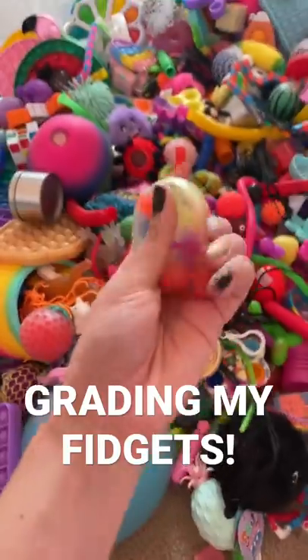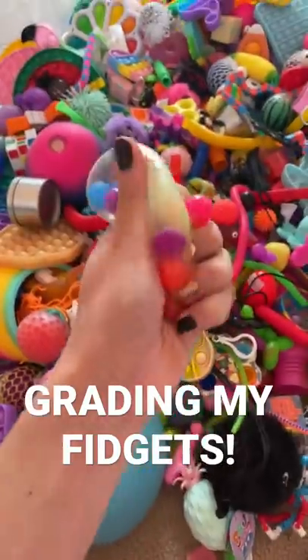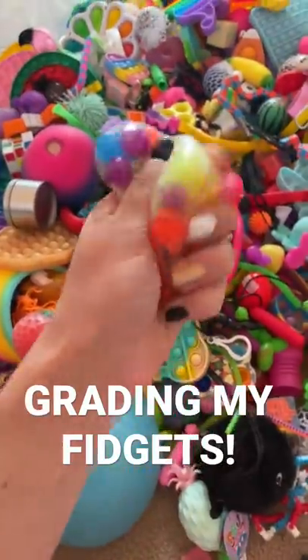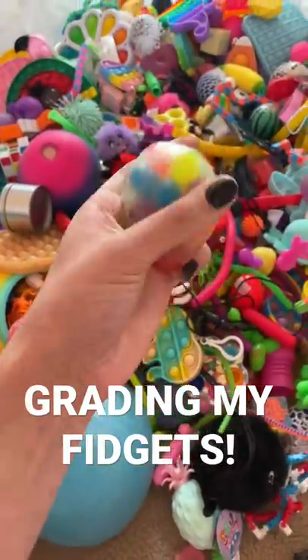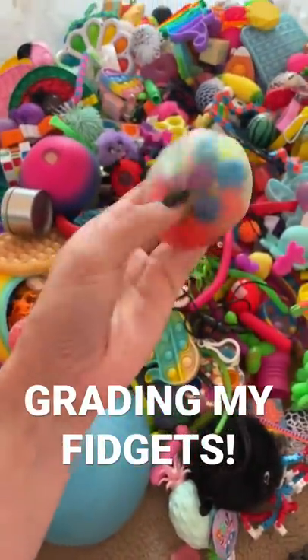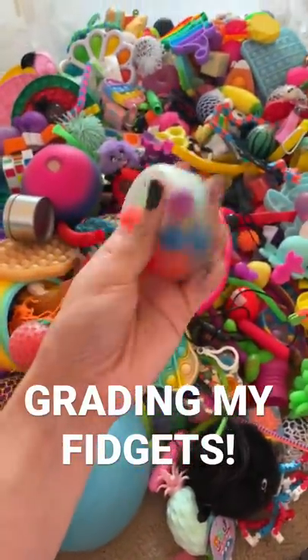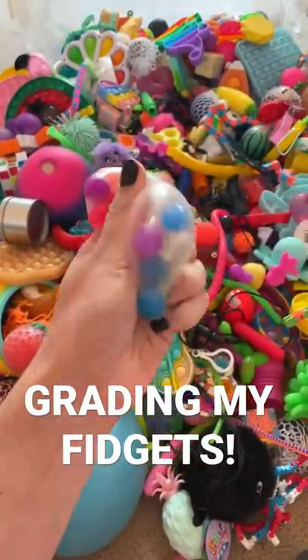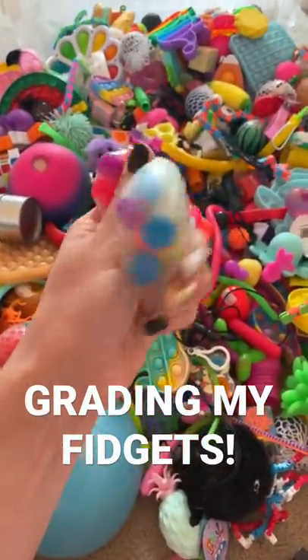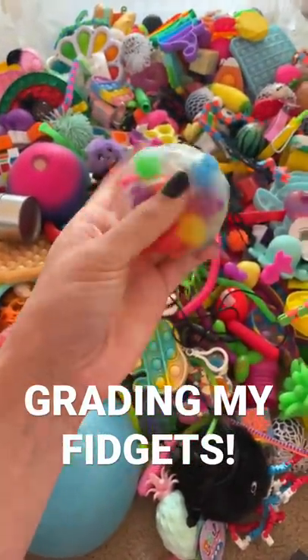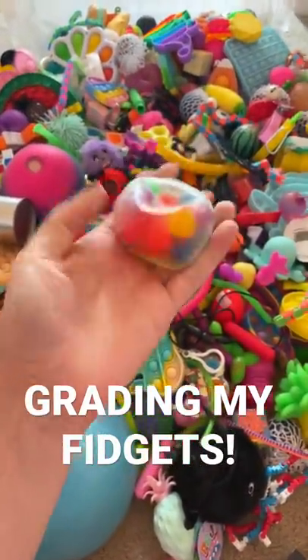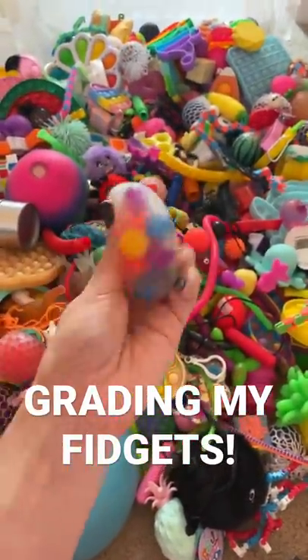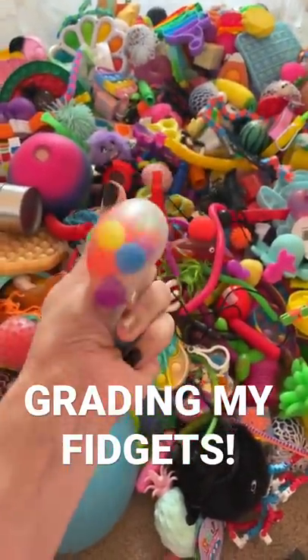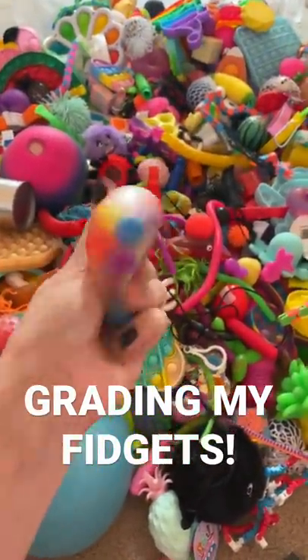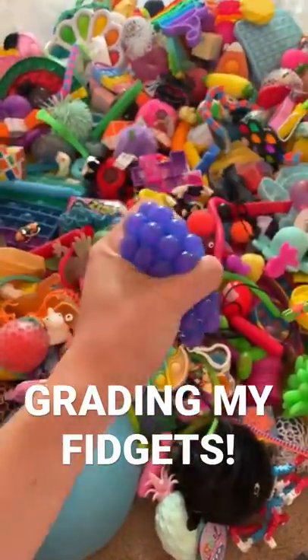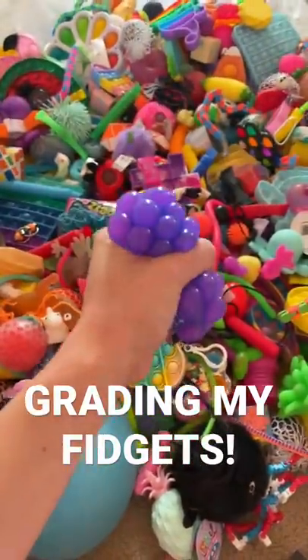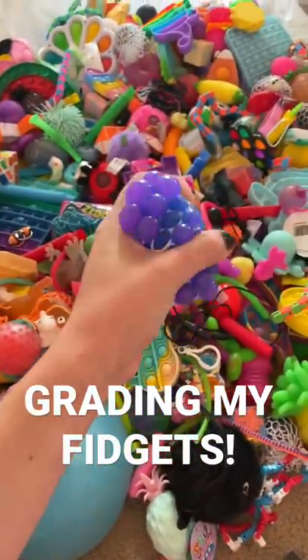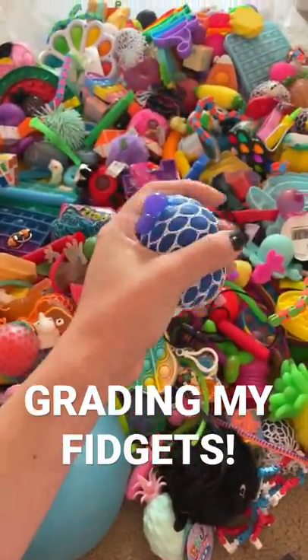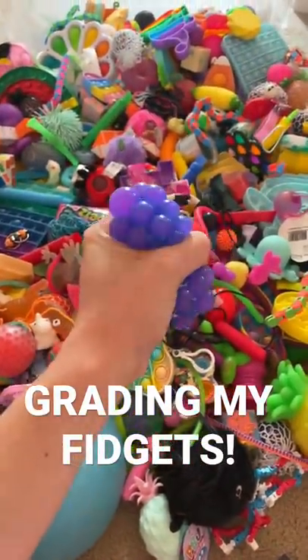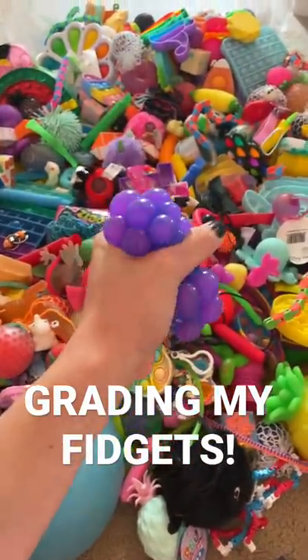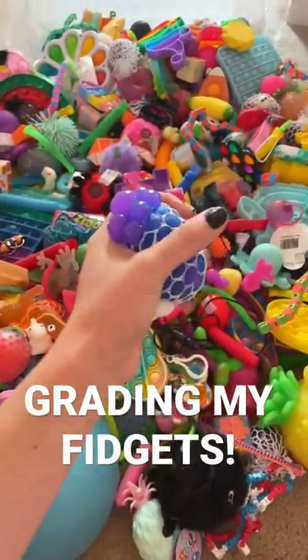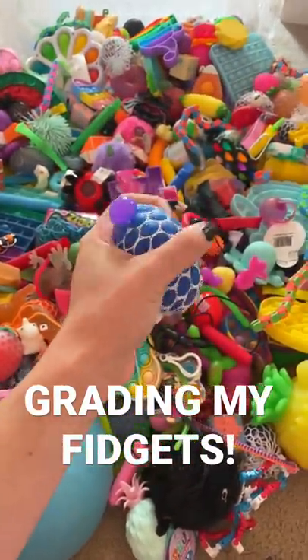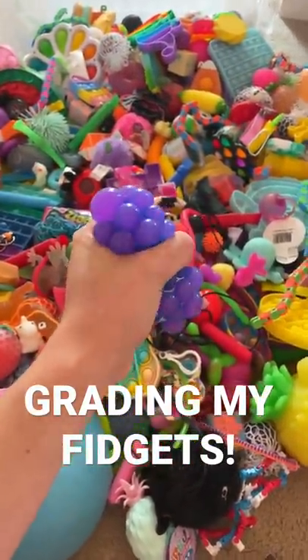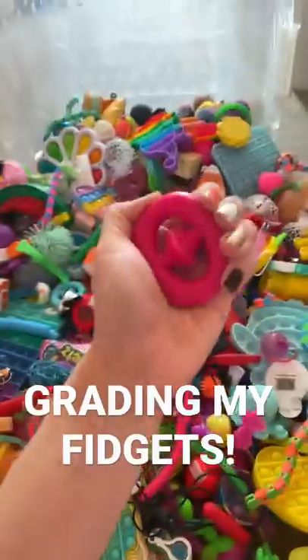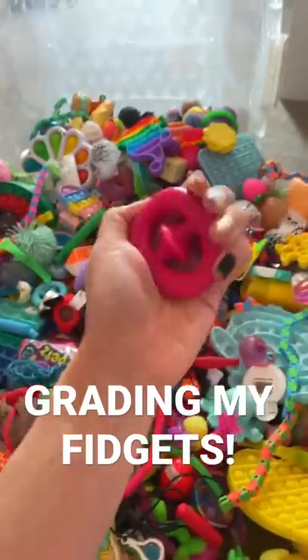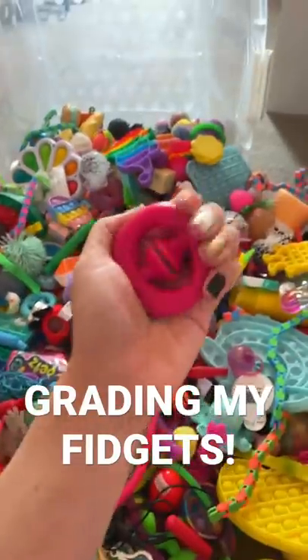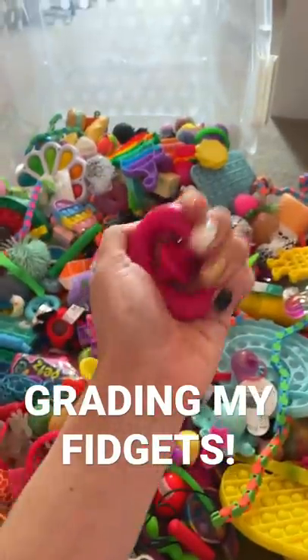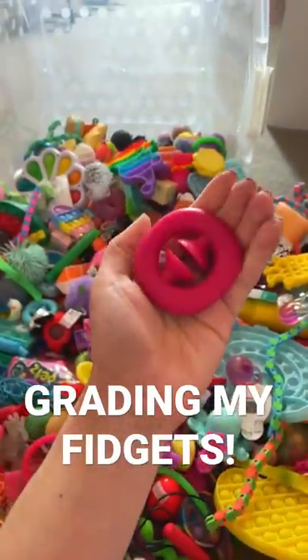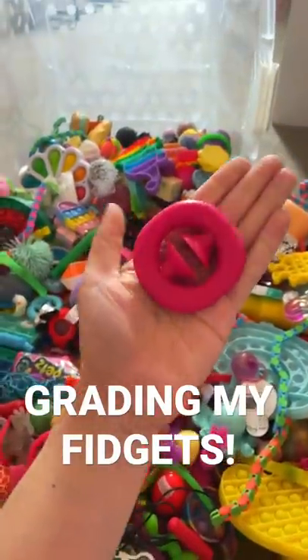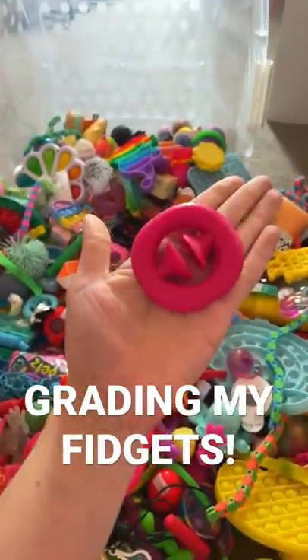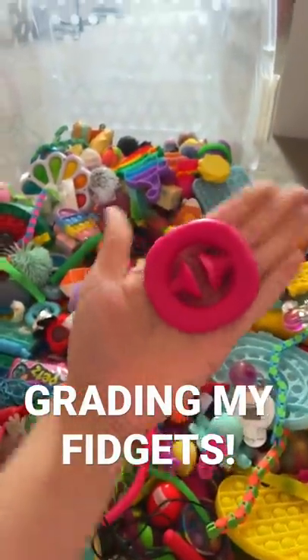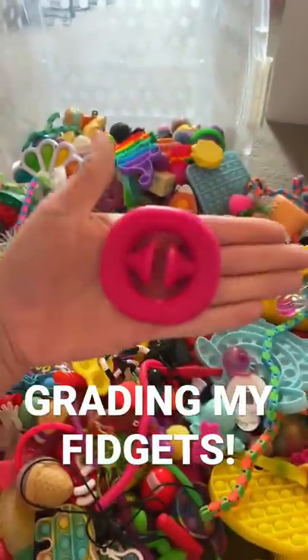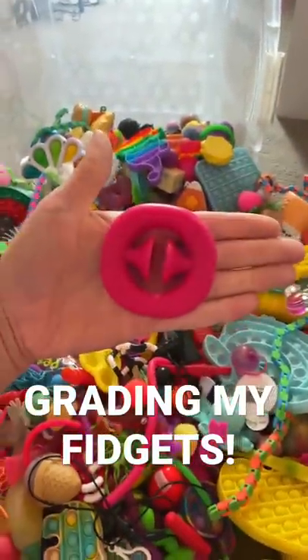You guys know I love DNA balls, so this is going to get an A. This color-changing mesh ball gets a B. I'm going to give this snapper a B.